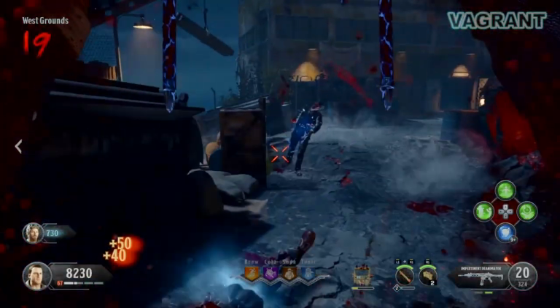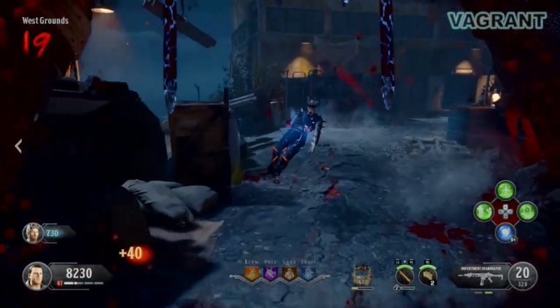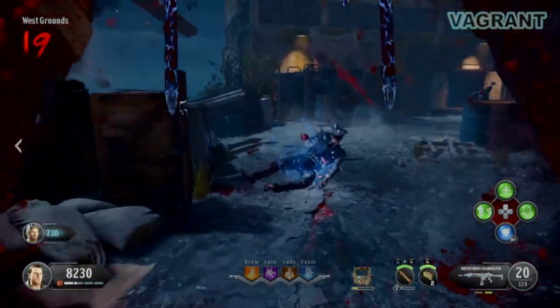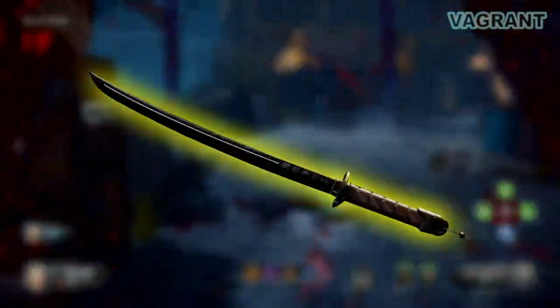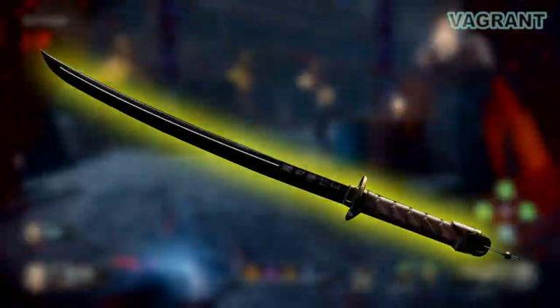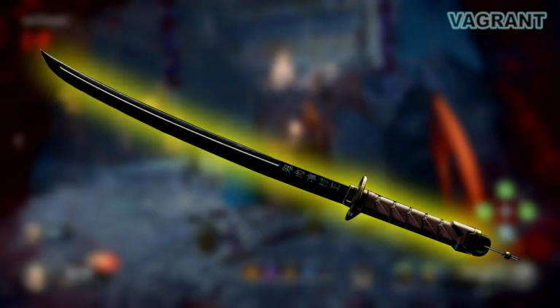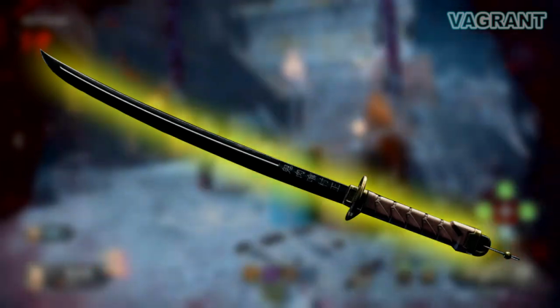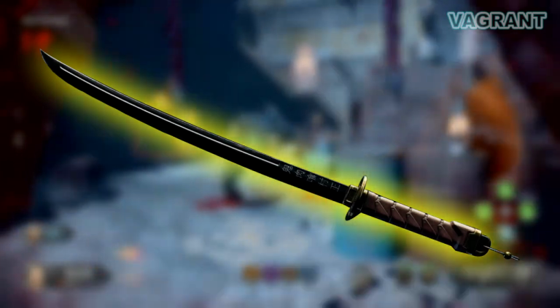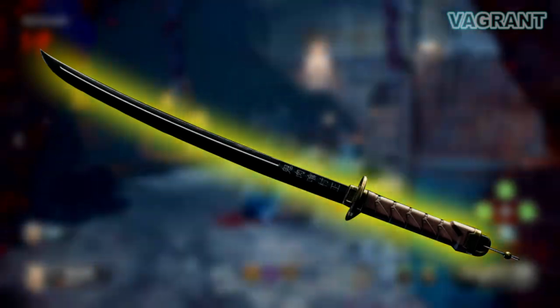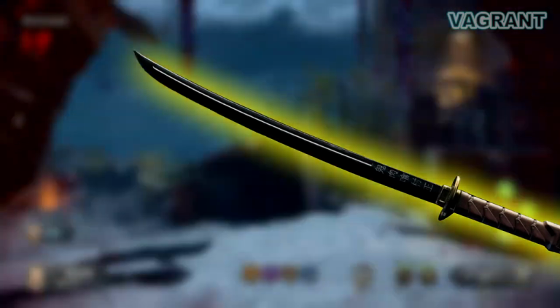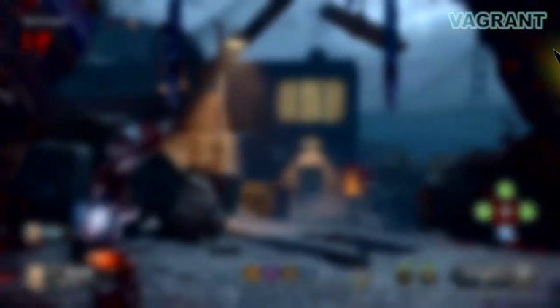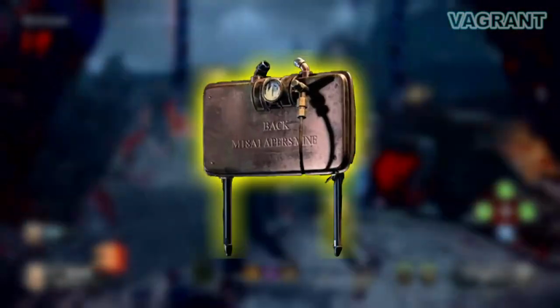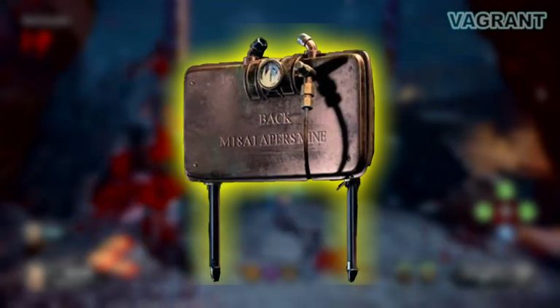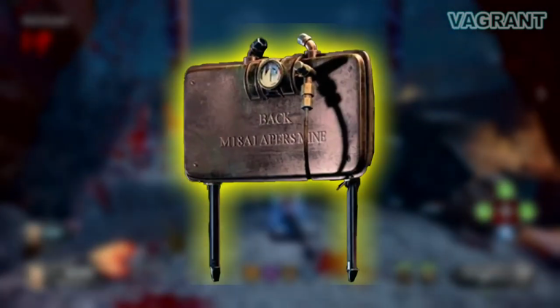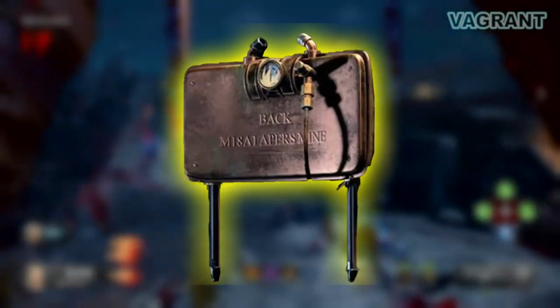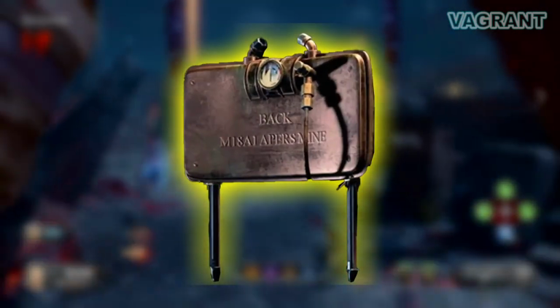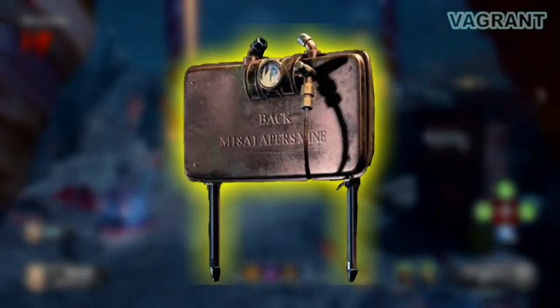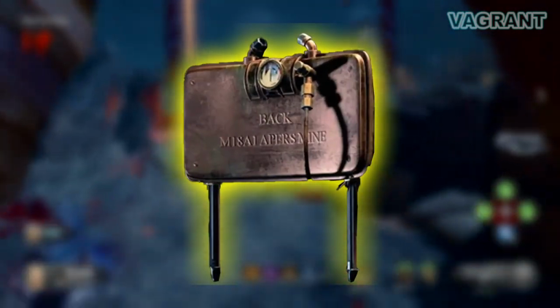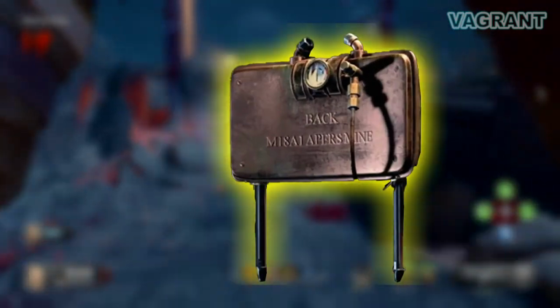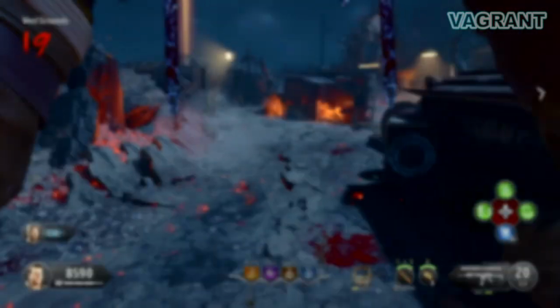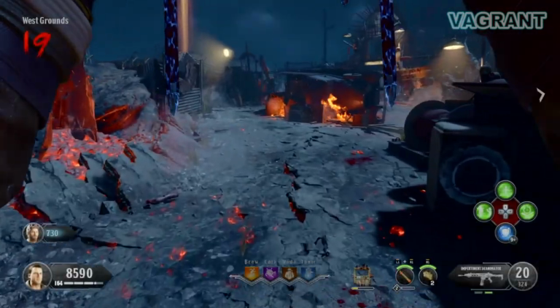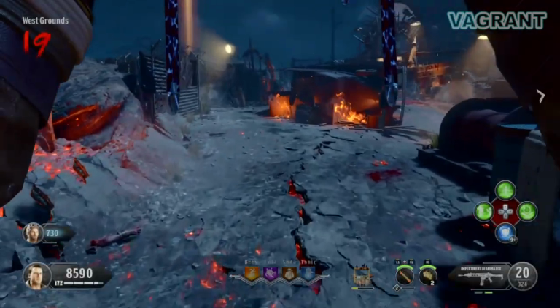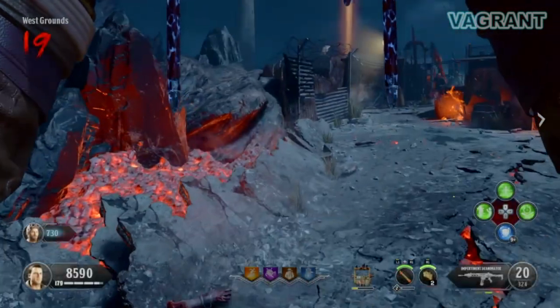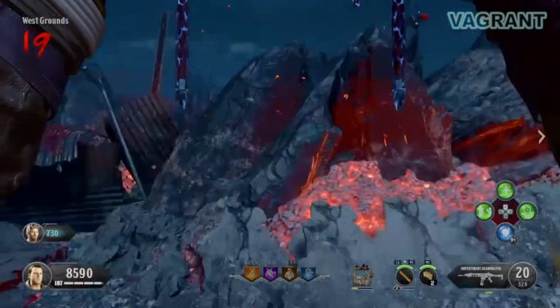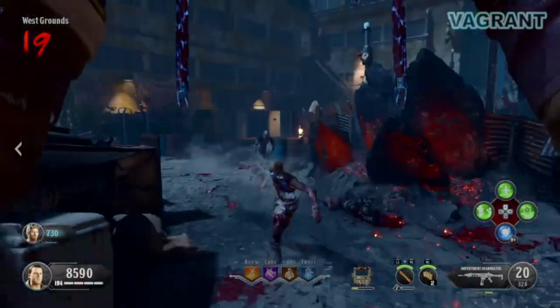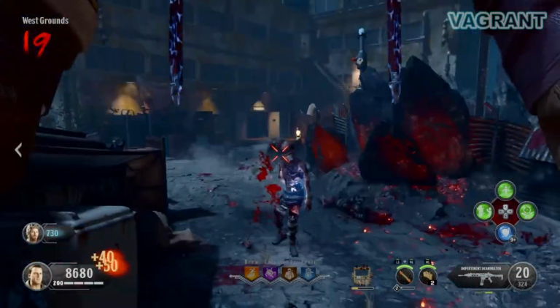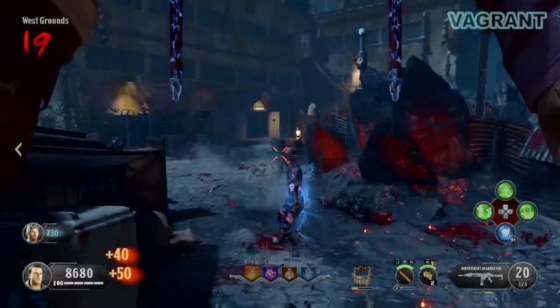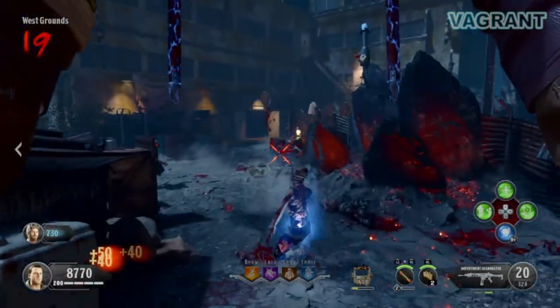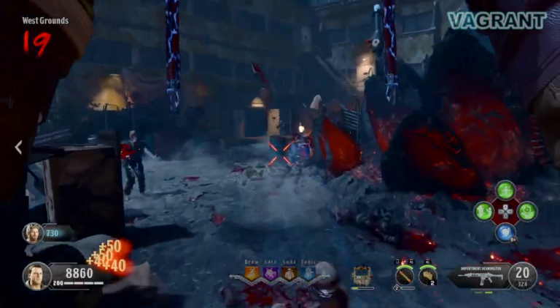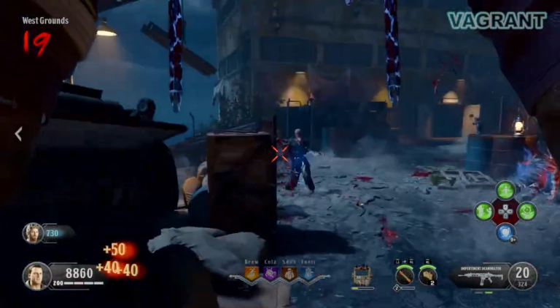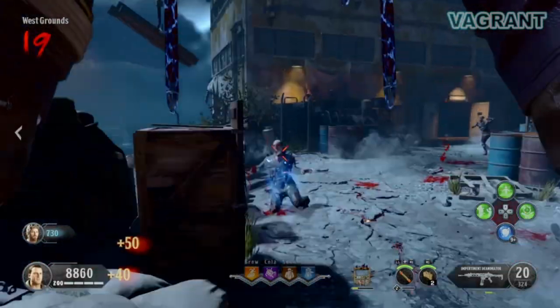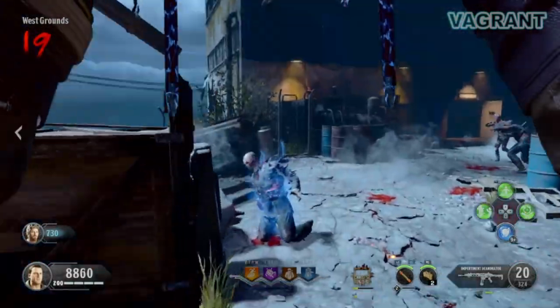Start the game with Path of Sorrows as your special weapon, and Claymore as your equipment. Build the shield and level up your special weapon to level 2.